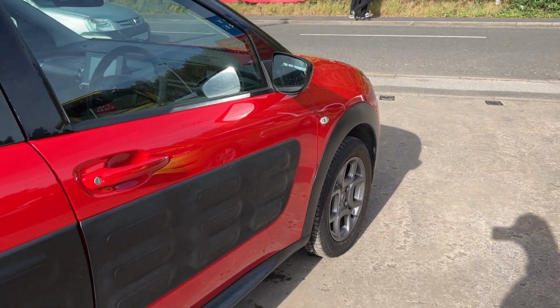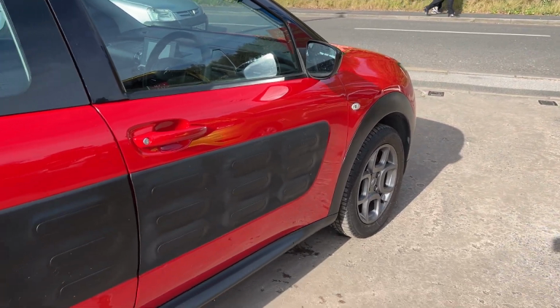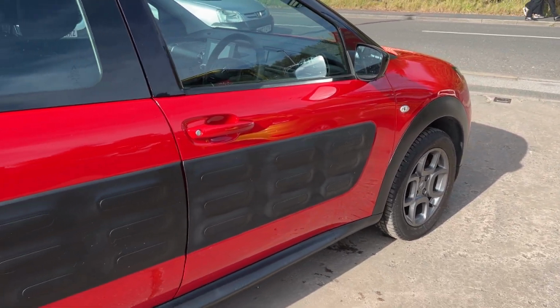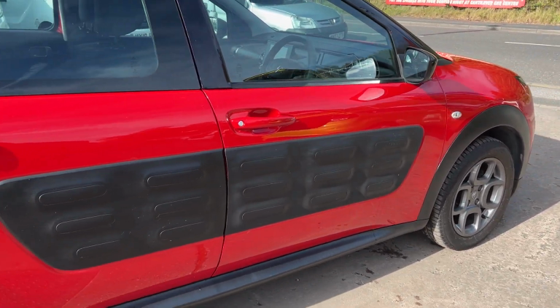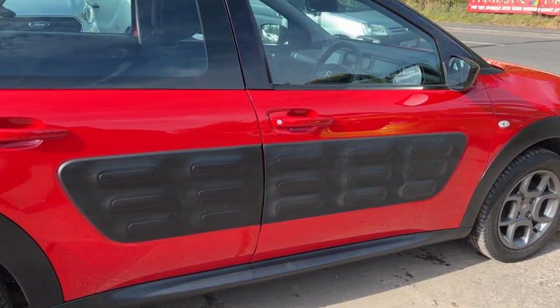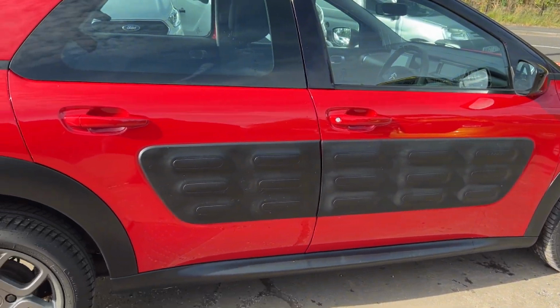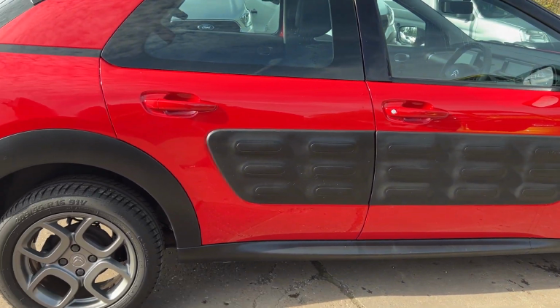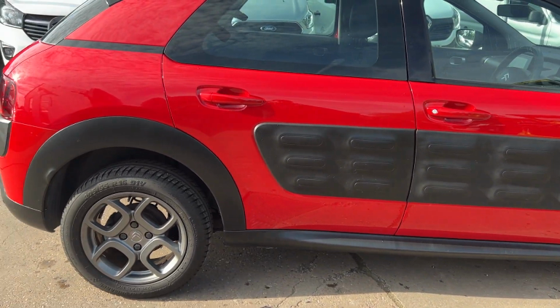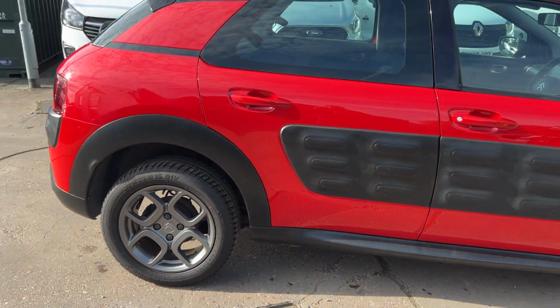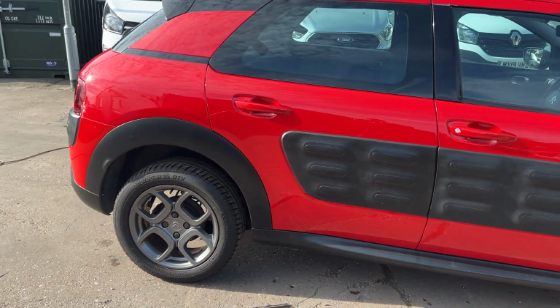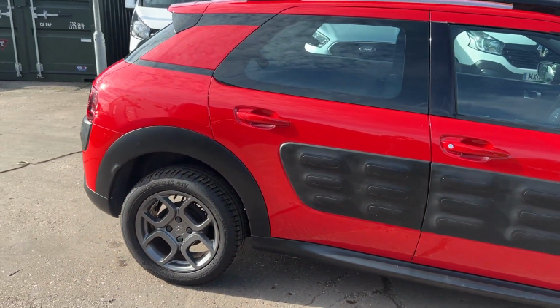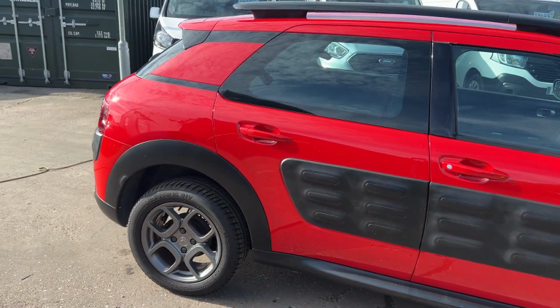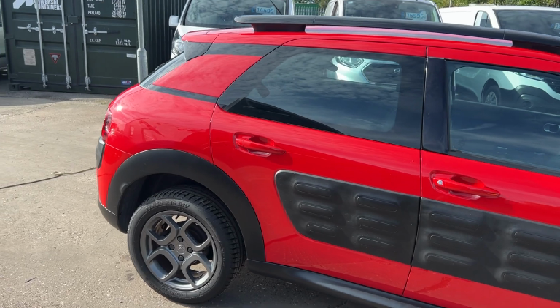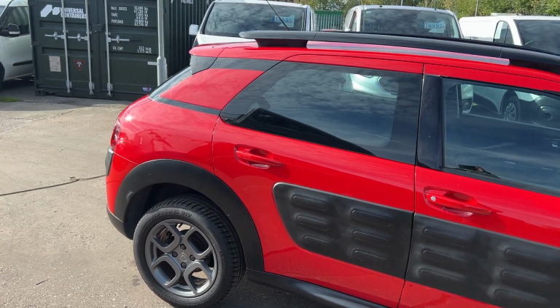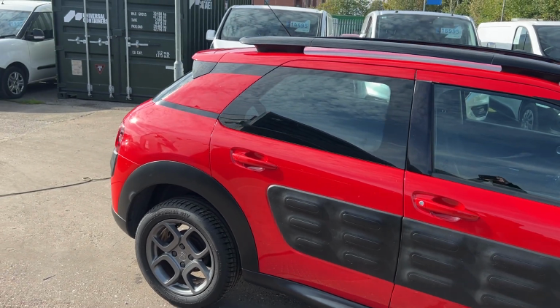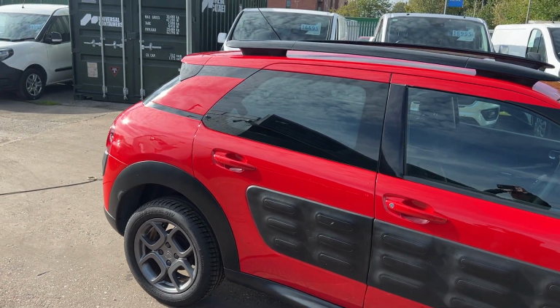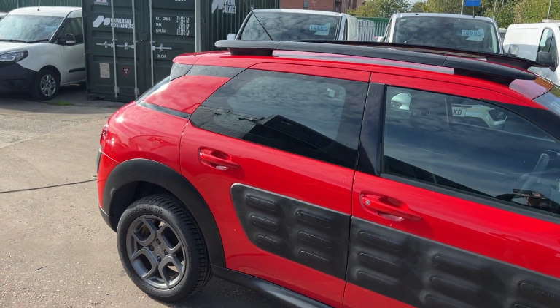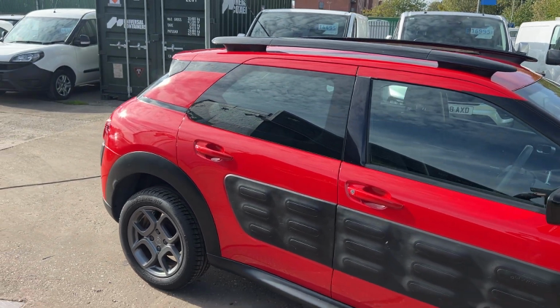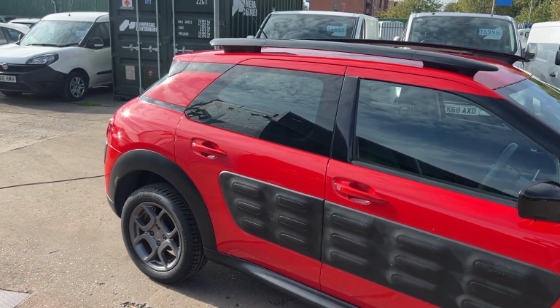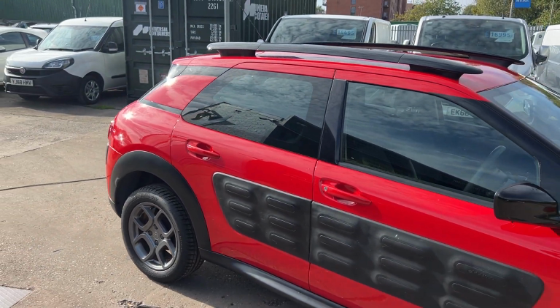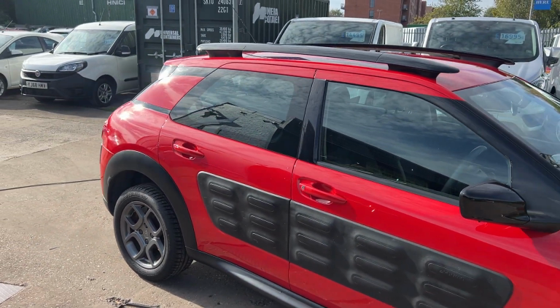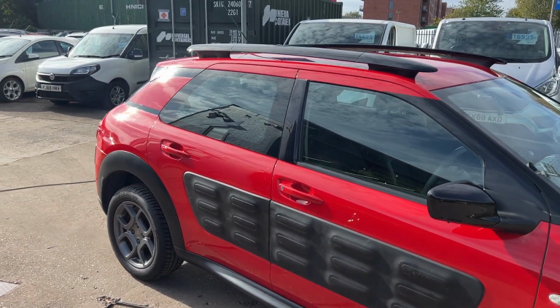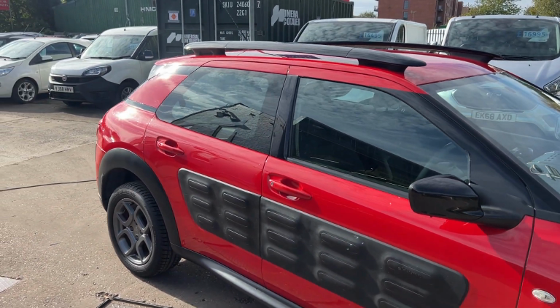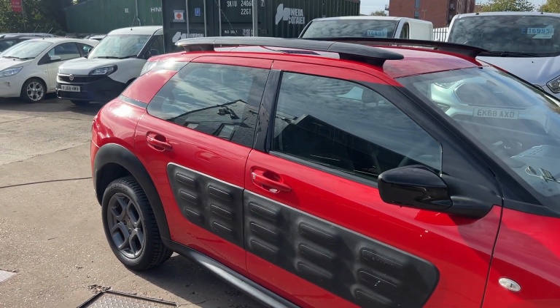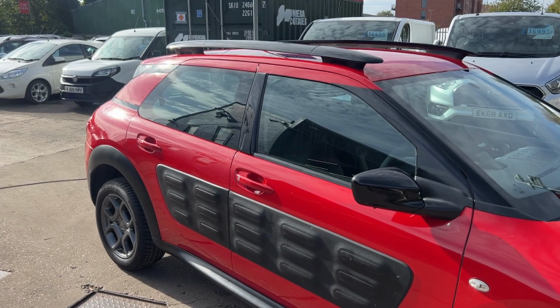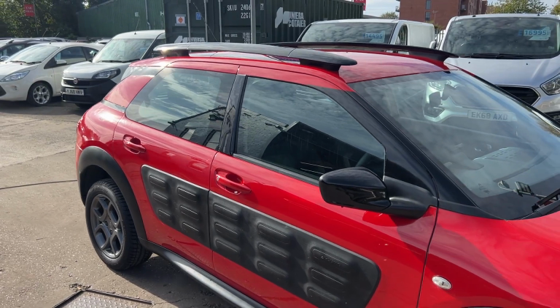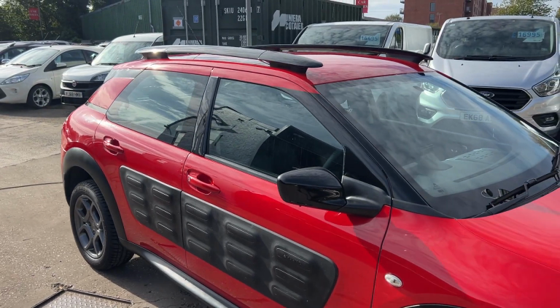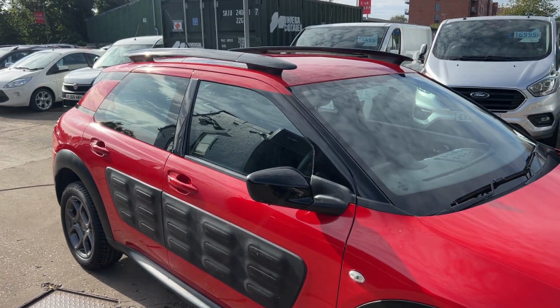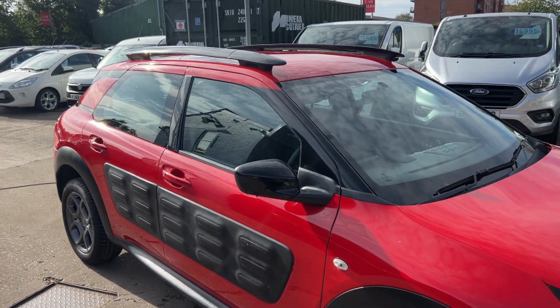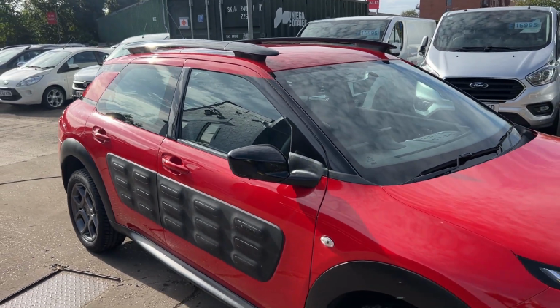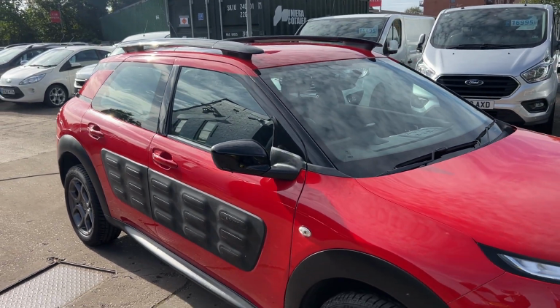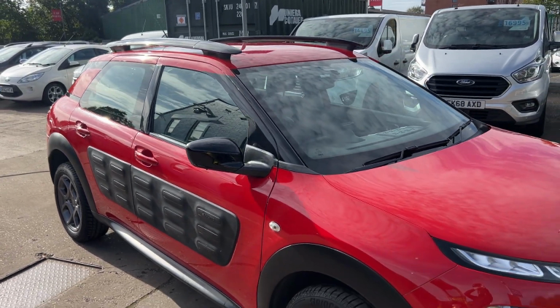We'll MOT and service the car for you when it's sold, part exchange is welcome, finance is available via our online calculator, the car has been HPI and managed checked, and we also include a free 12 month AA membership.